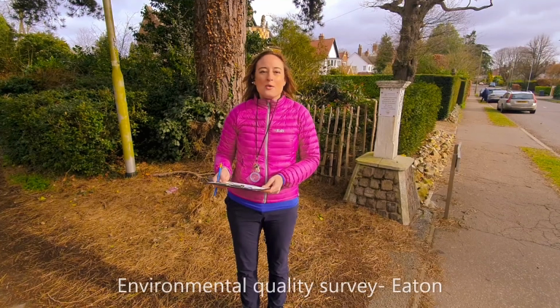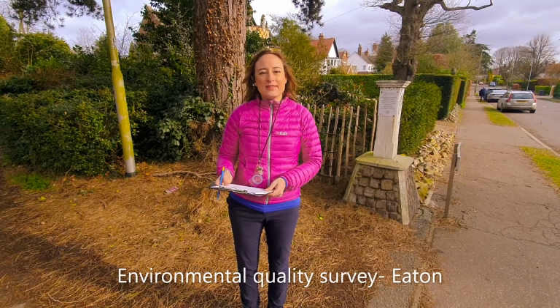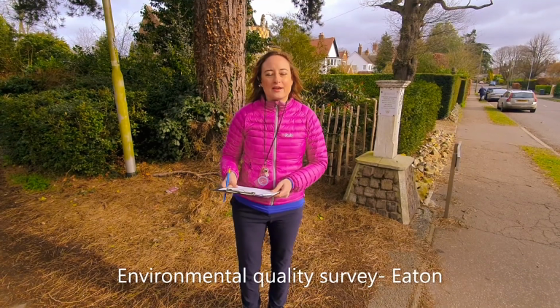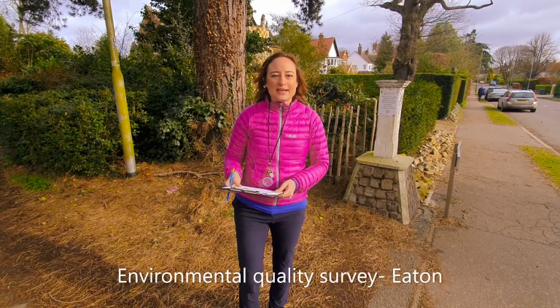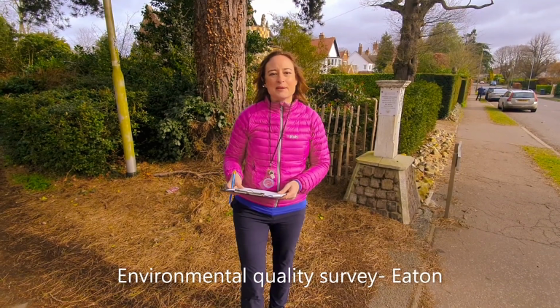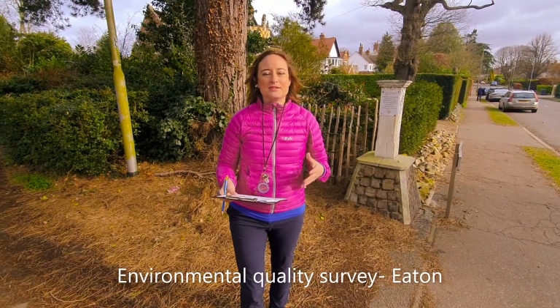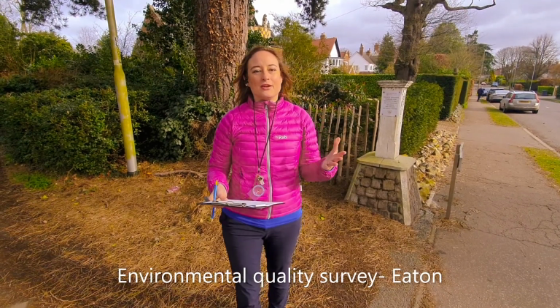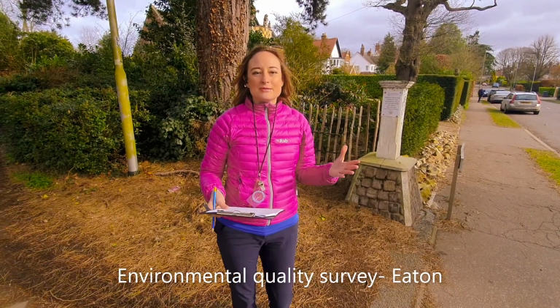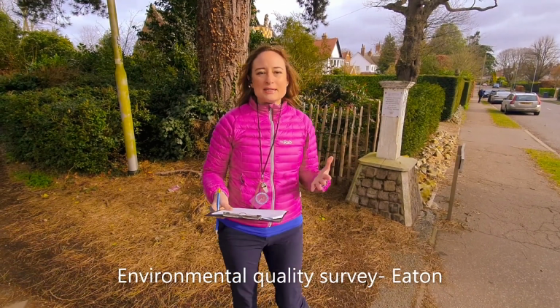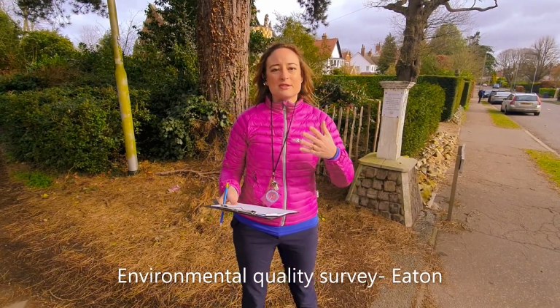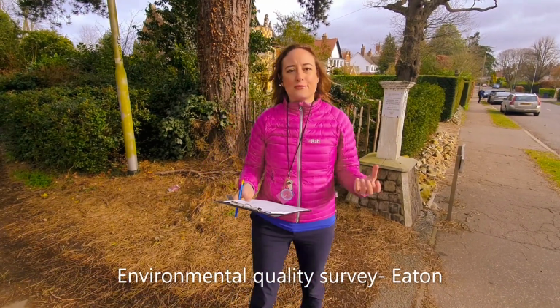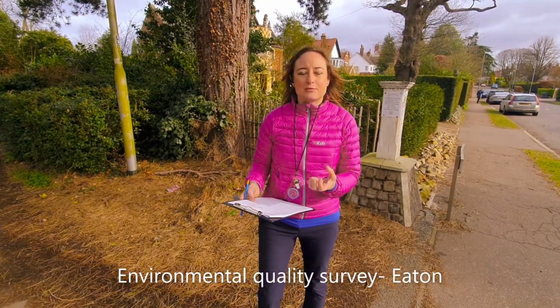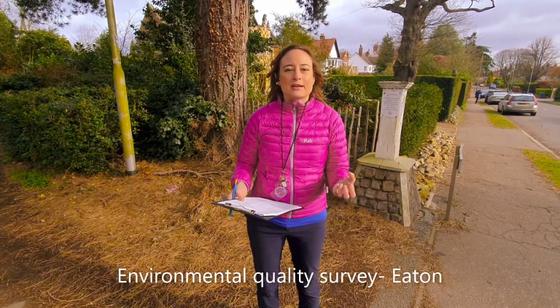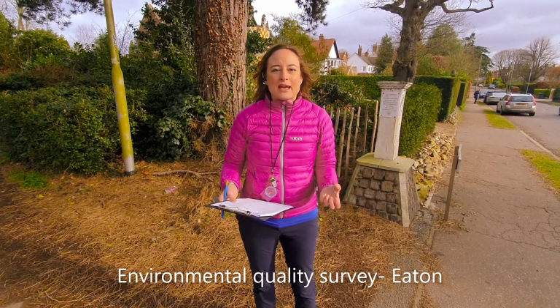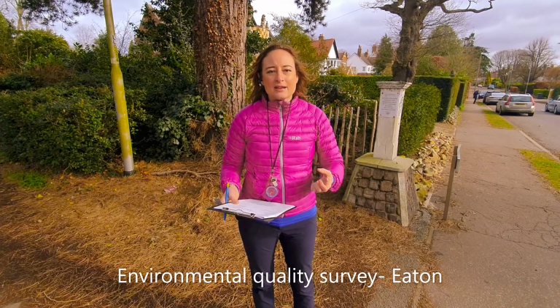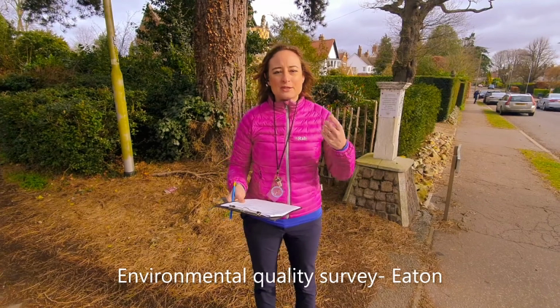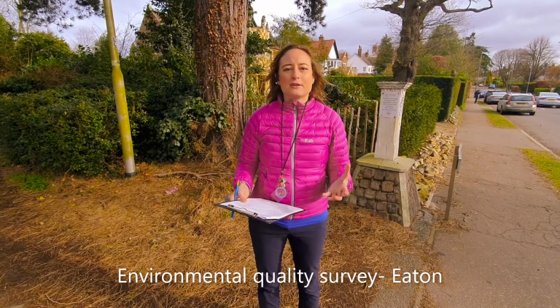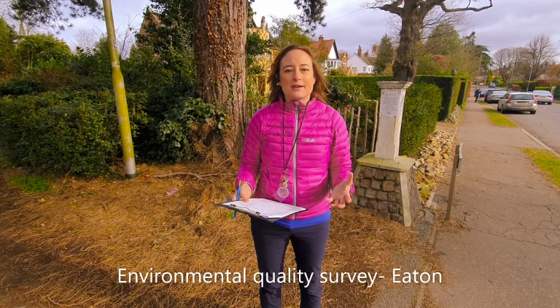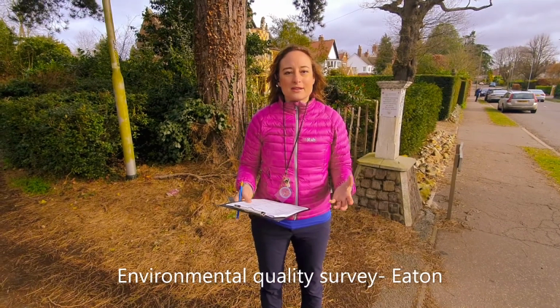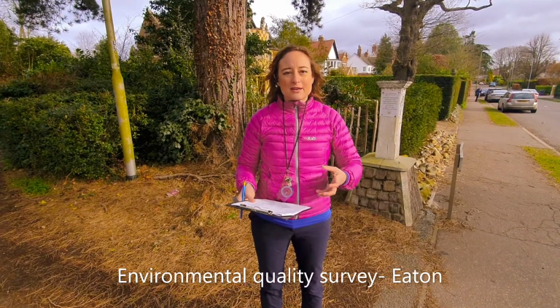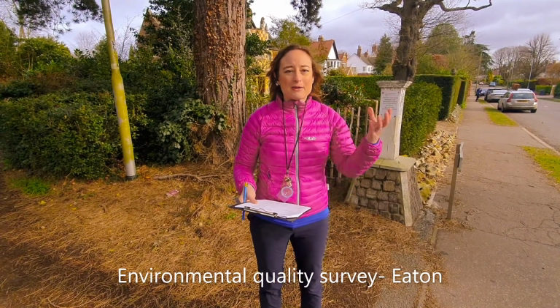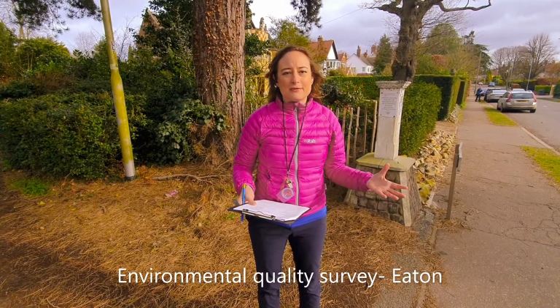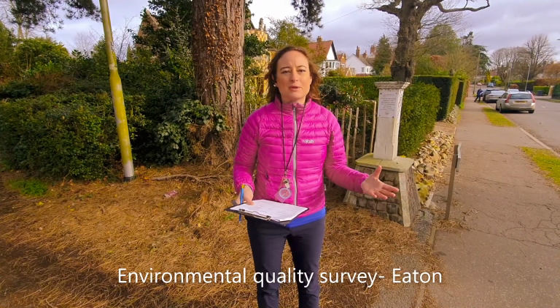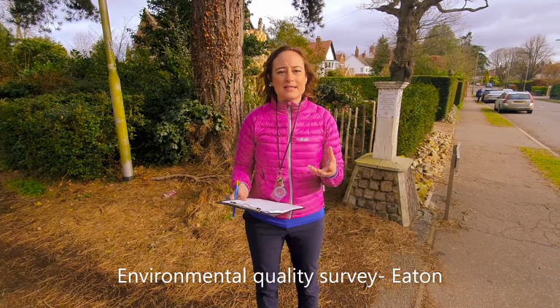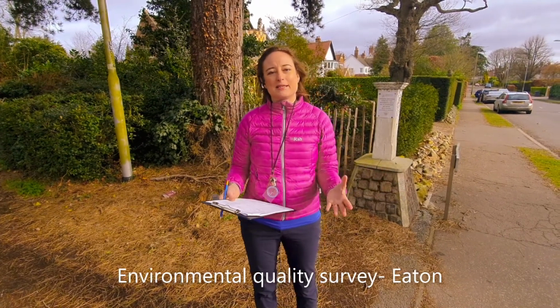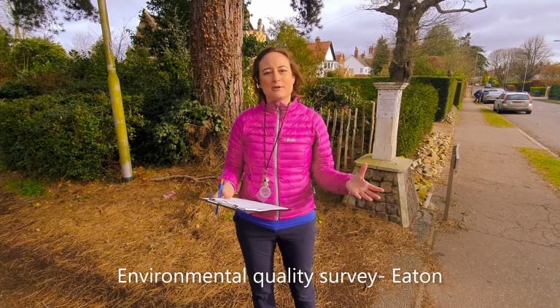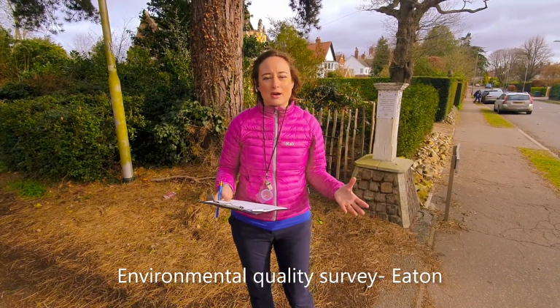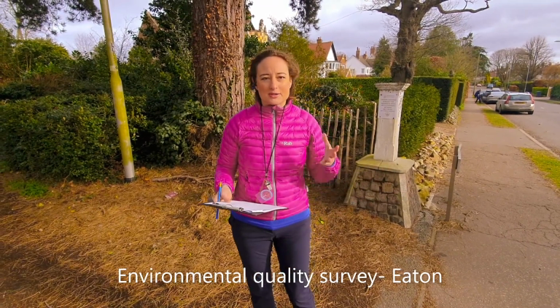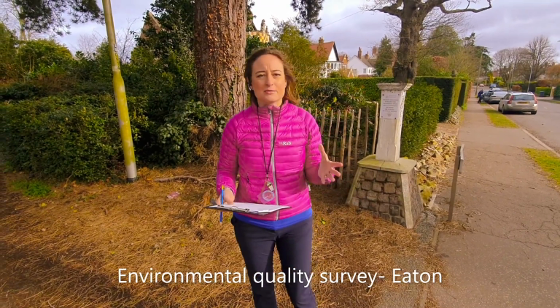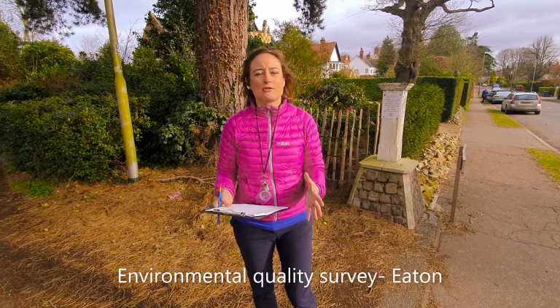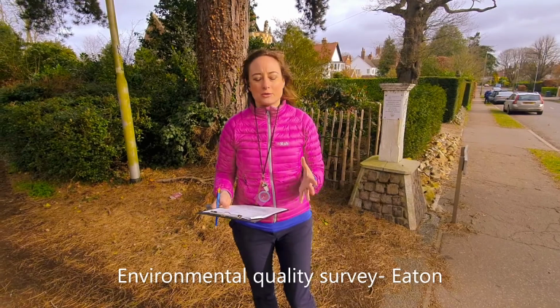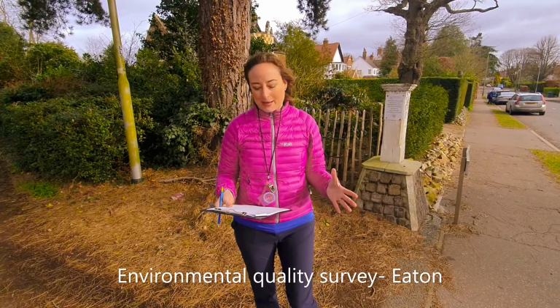One thing we need to be able to do is field work. We do field work so that we can go out in the field and see places in real life, because that's what geography is all about.